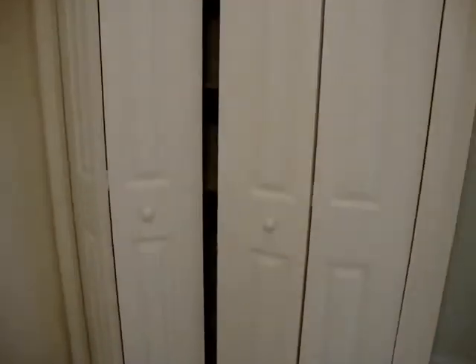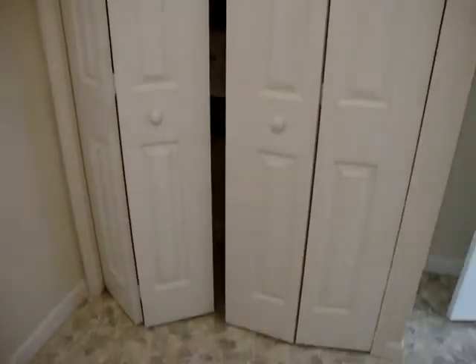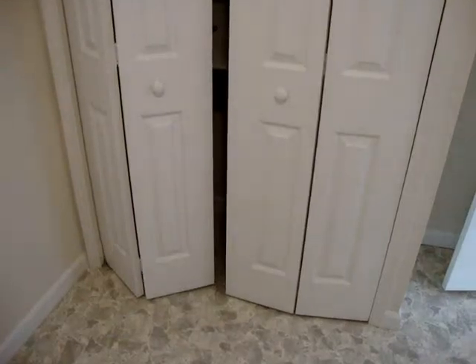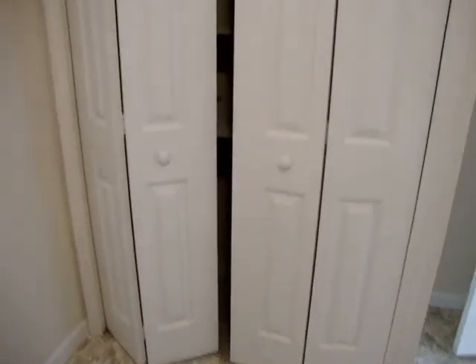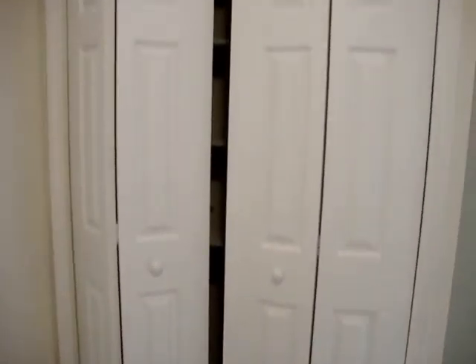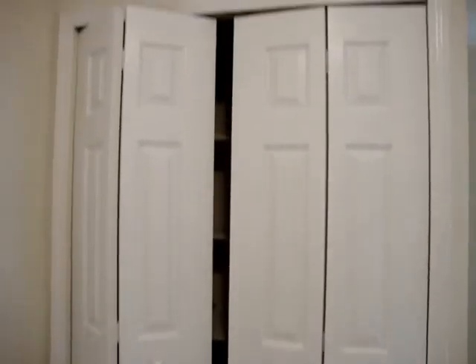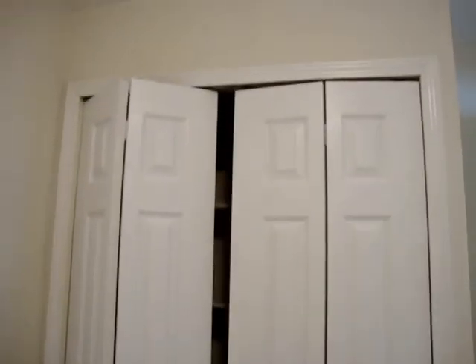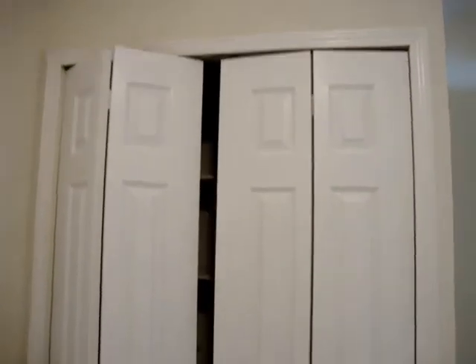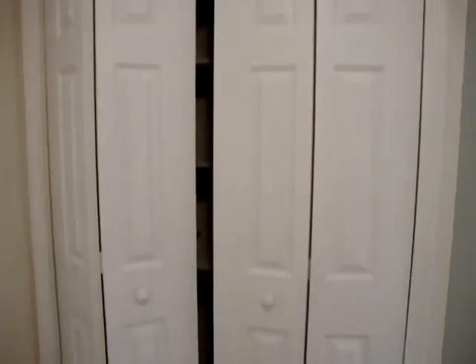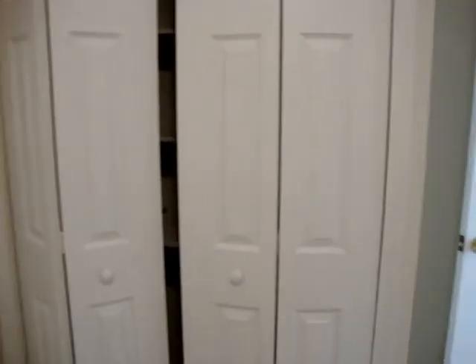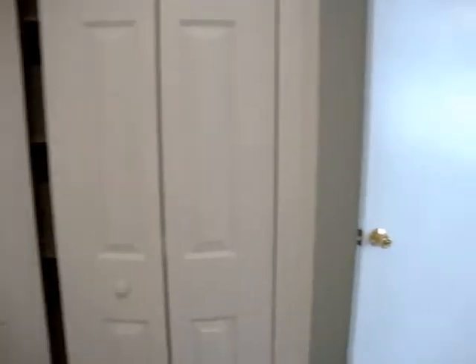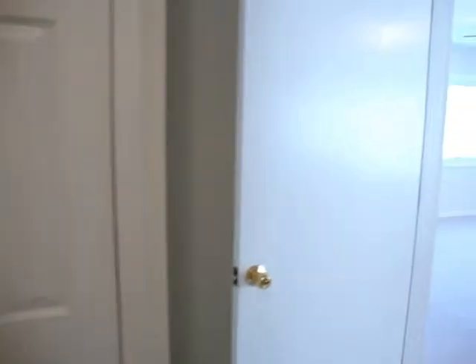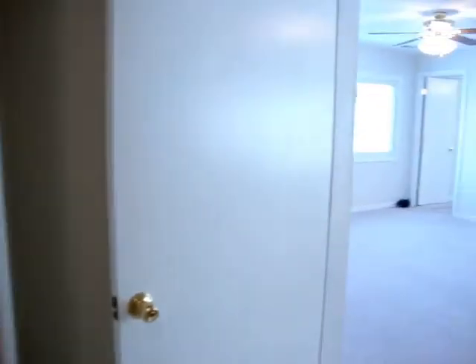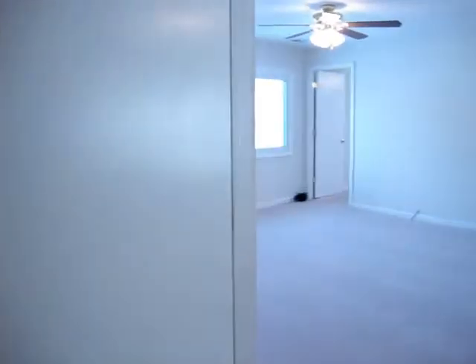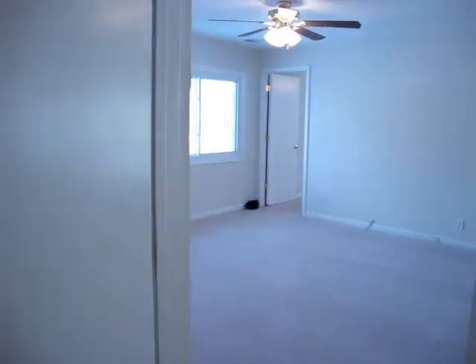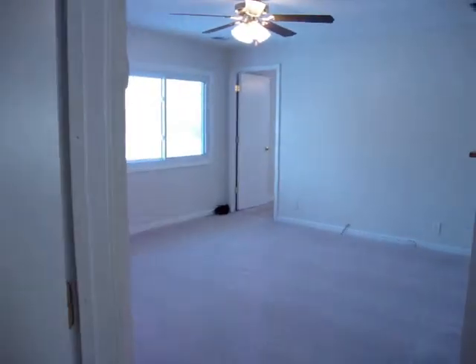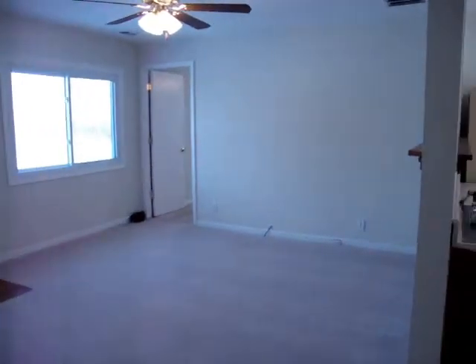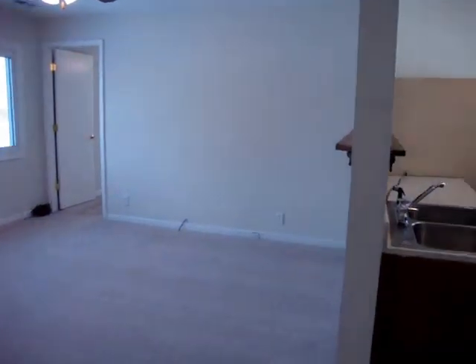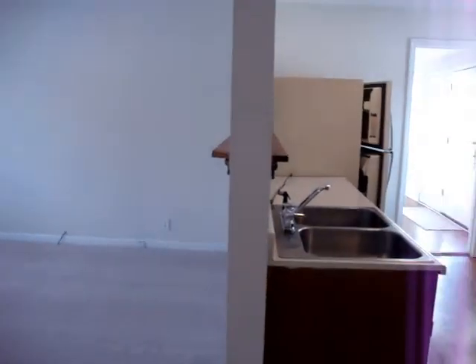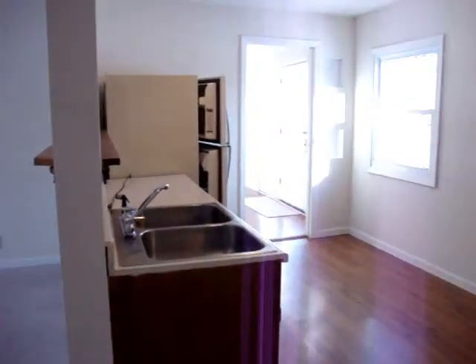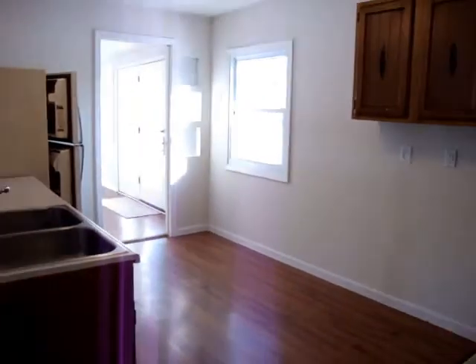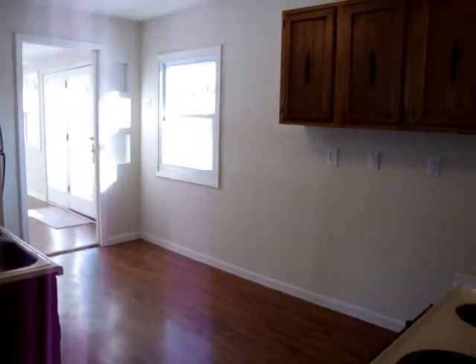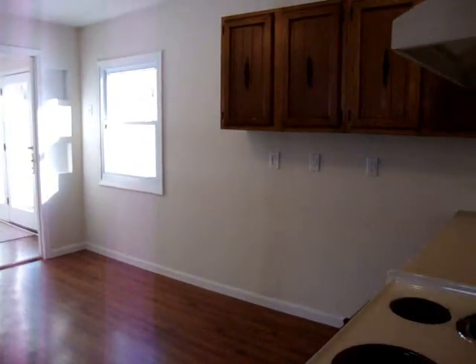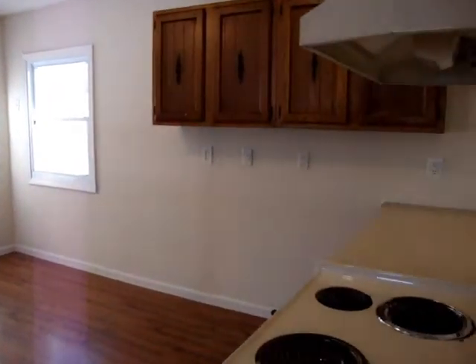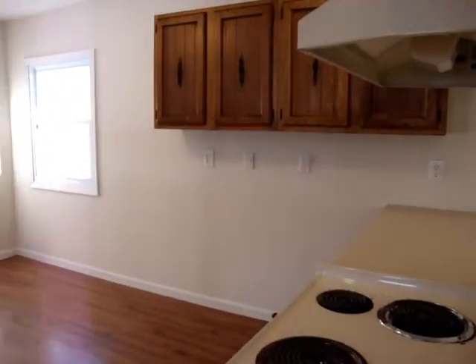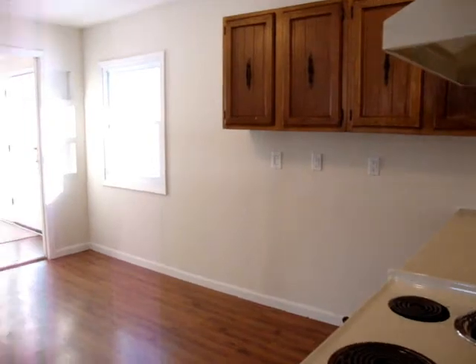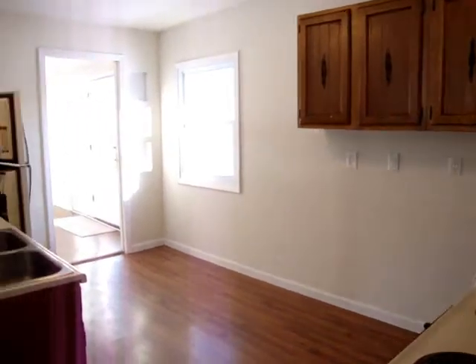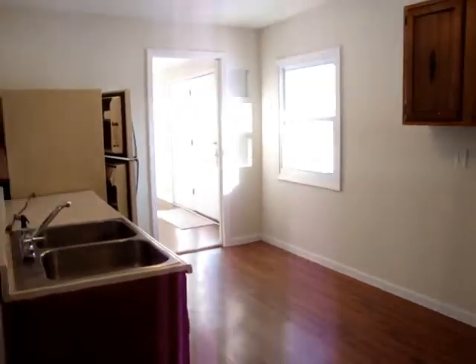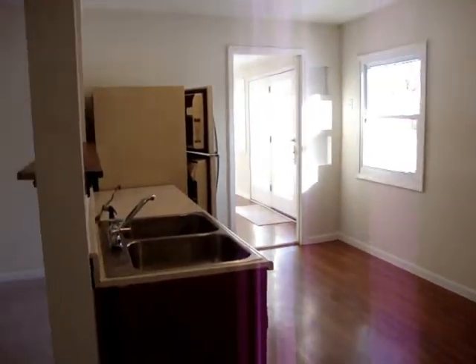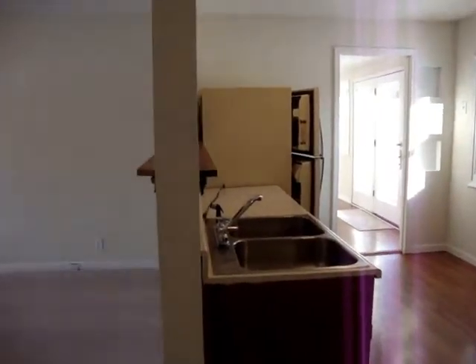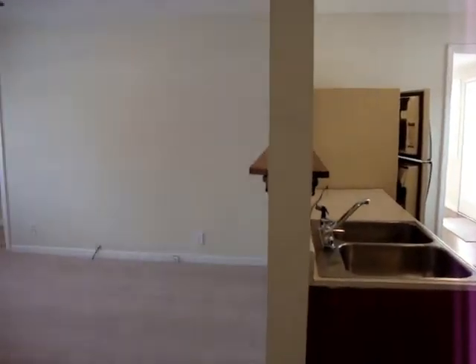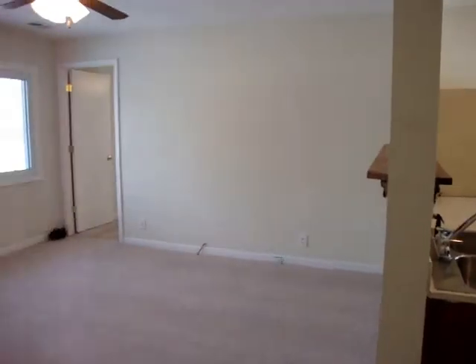And the pantry. I'd like to thank you for taking a tour with me of 2291 Ray Road.